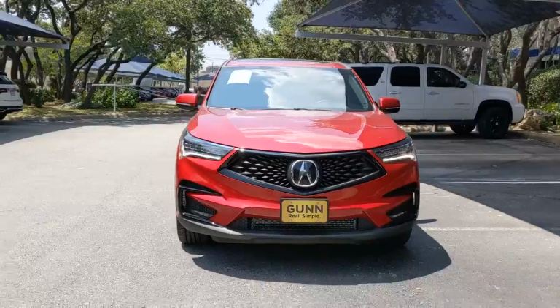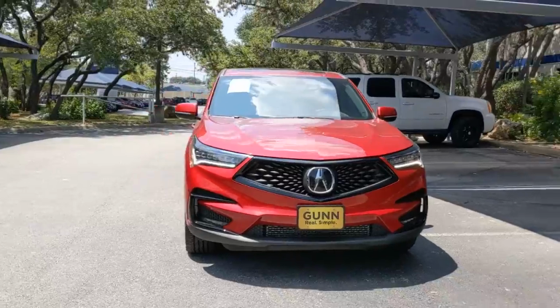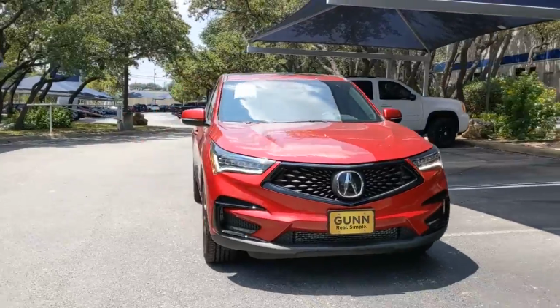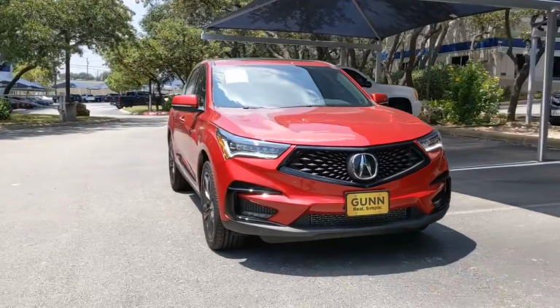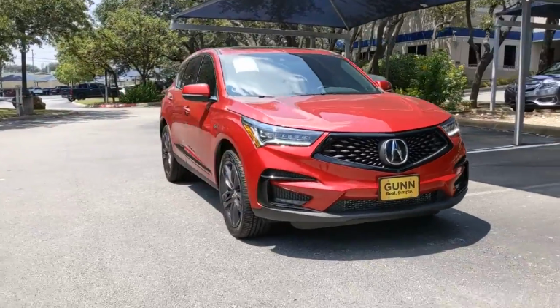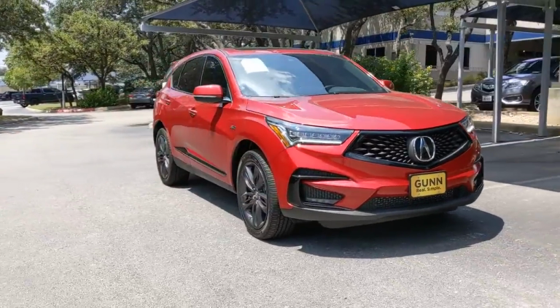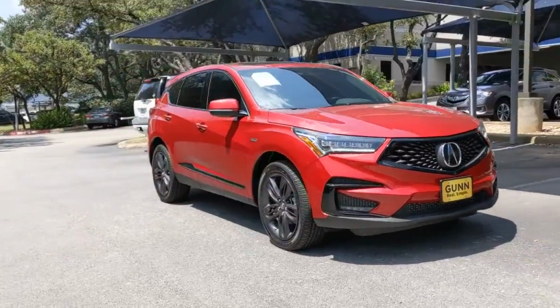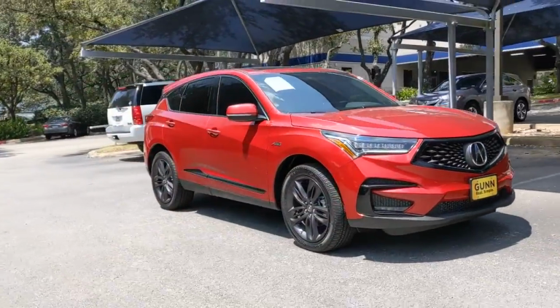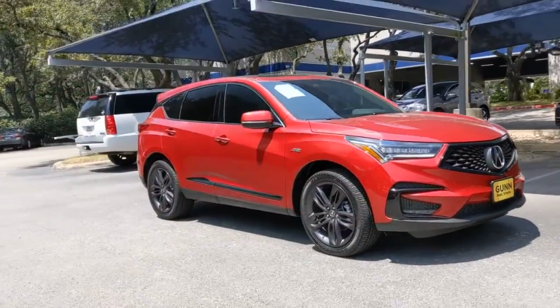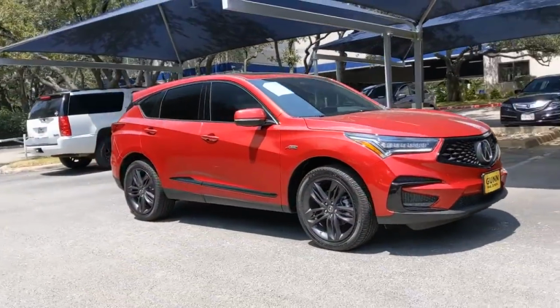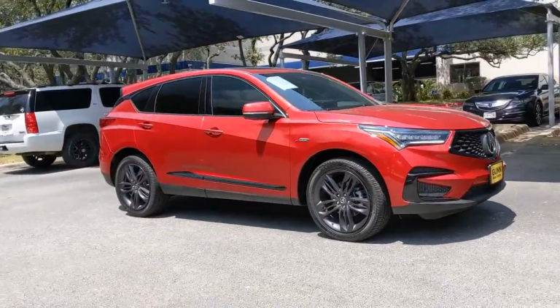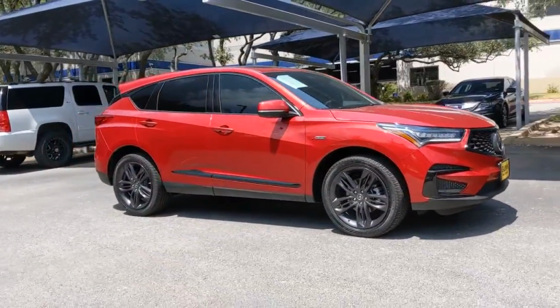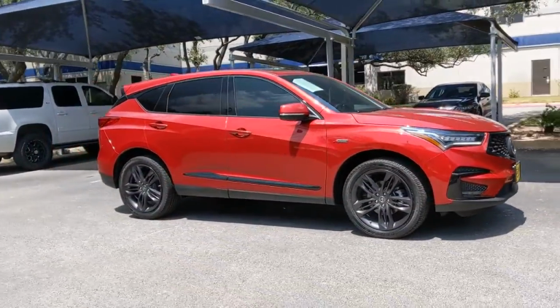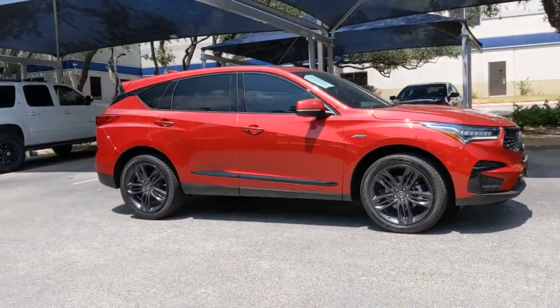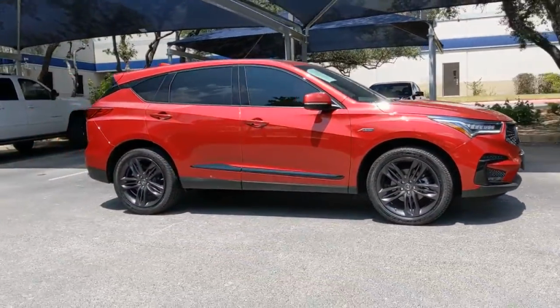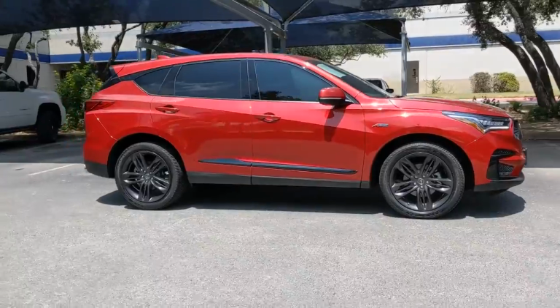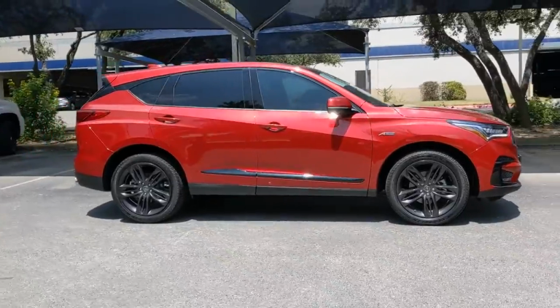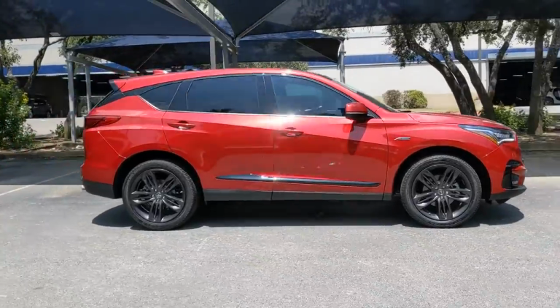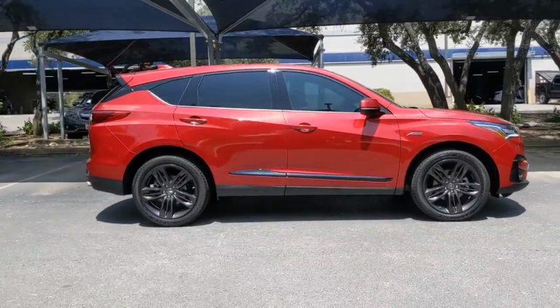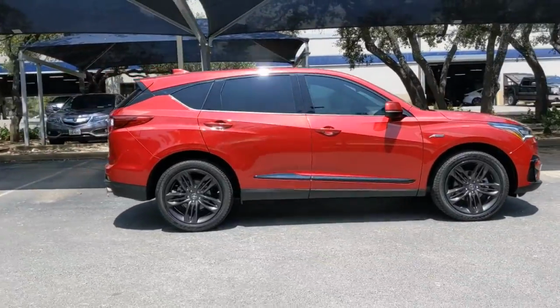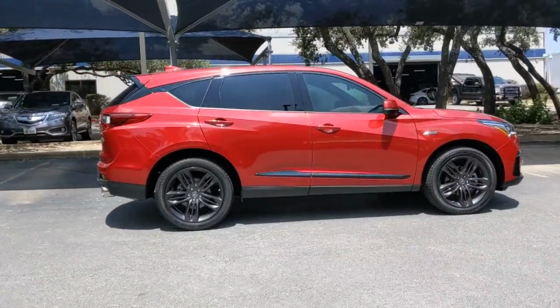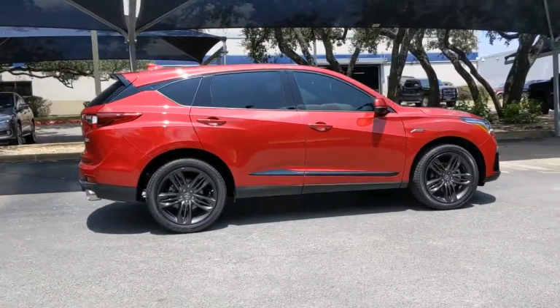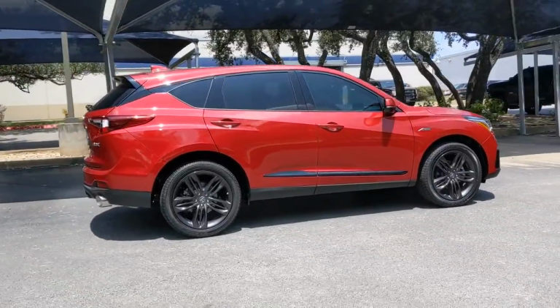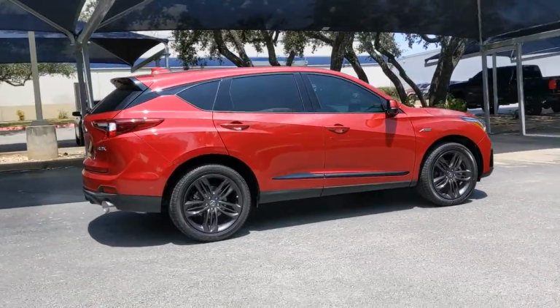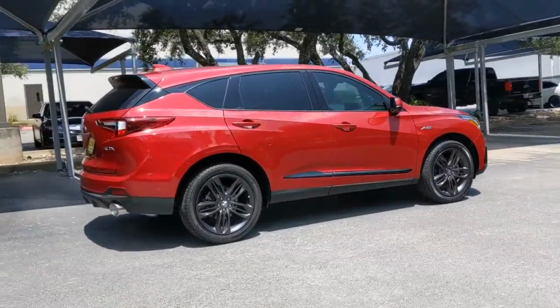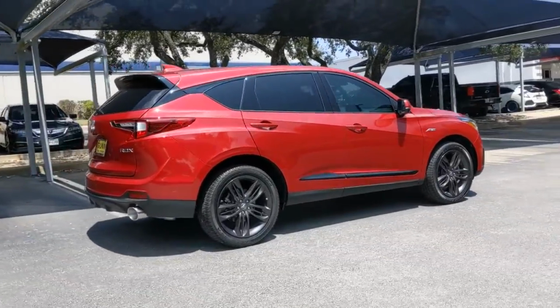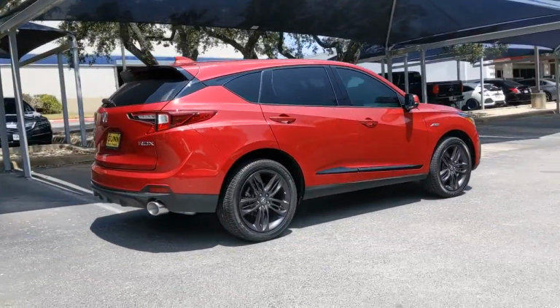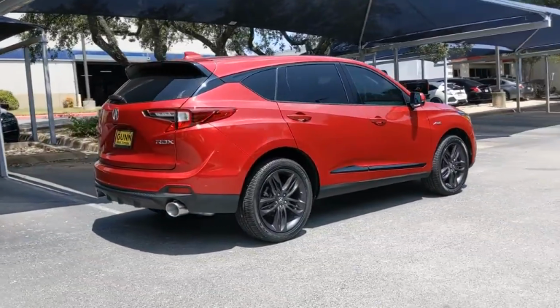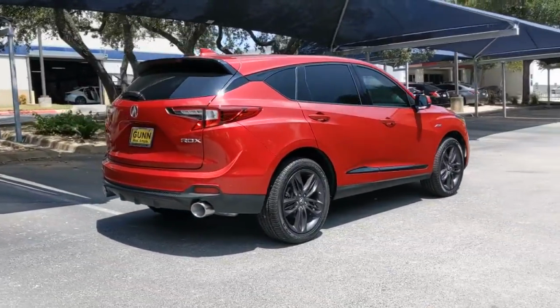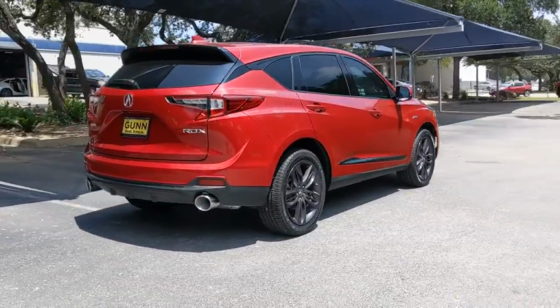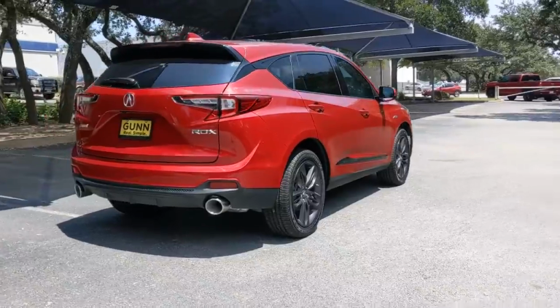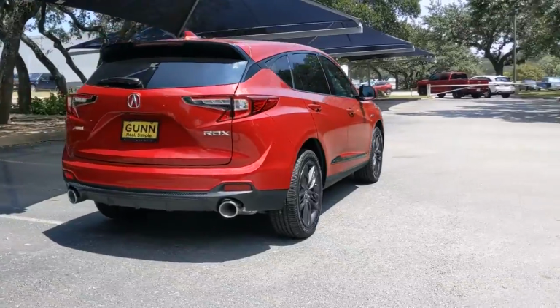Check out this 2021 Acura RDX. The Acura RDX, a luxury crossover SUV that handles whatever life throws at you in style and comfort.